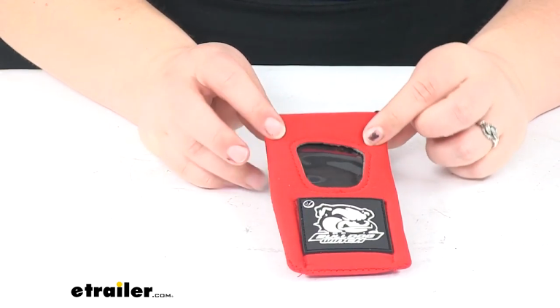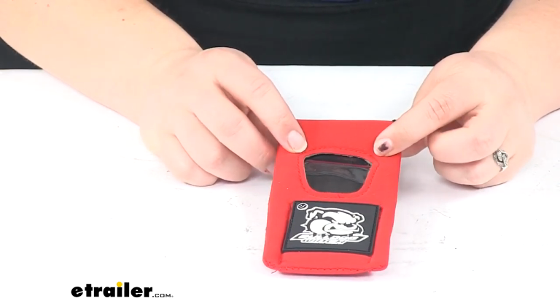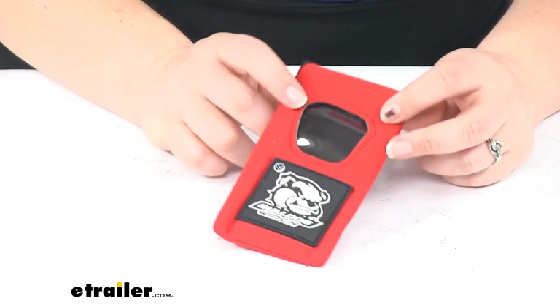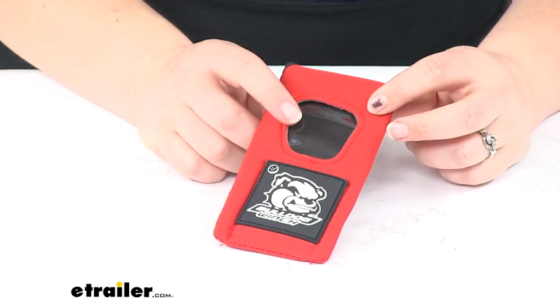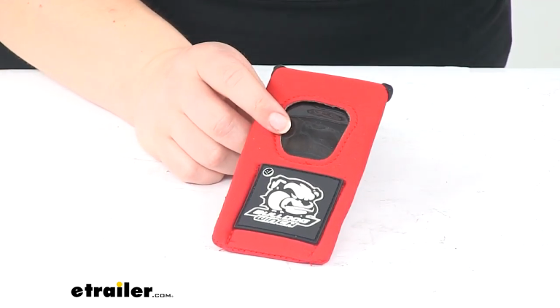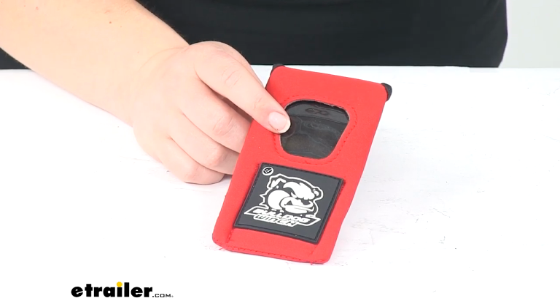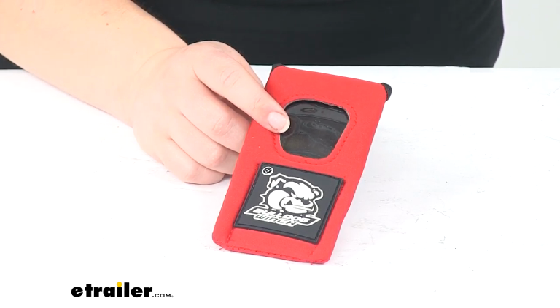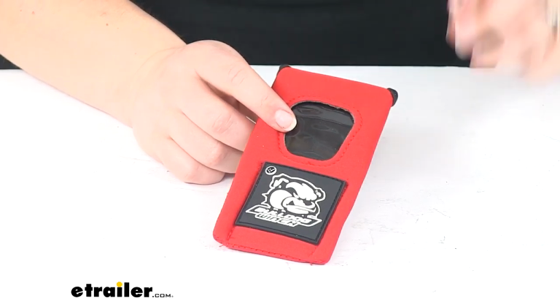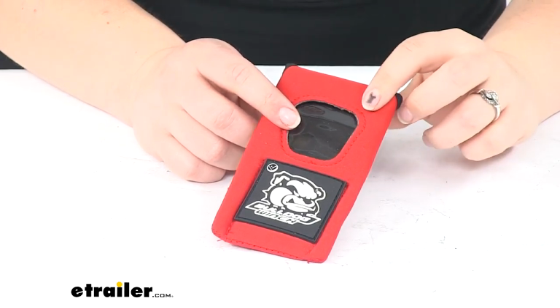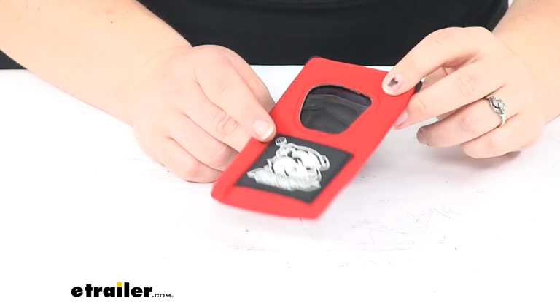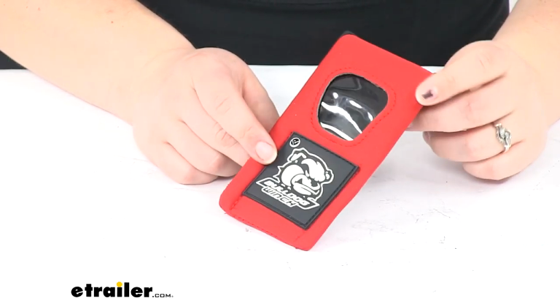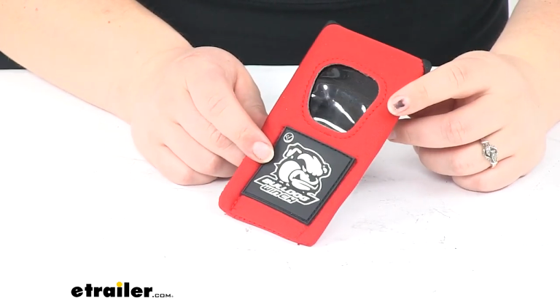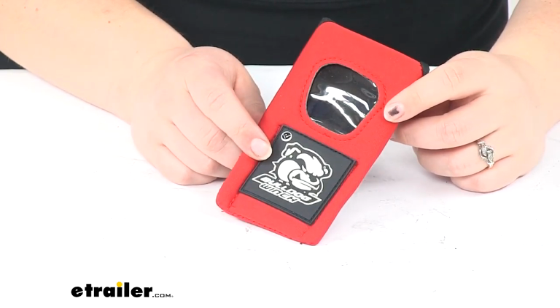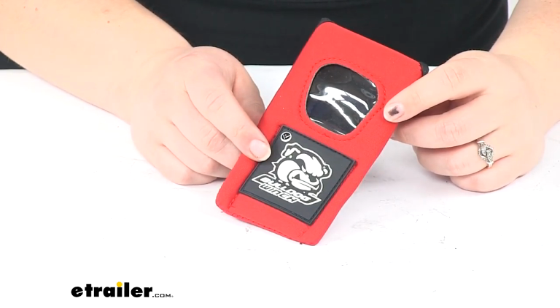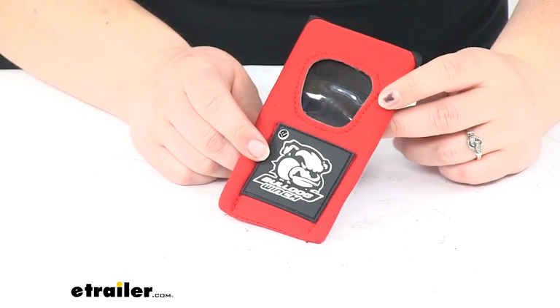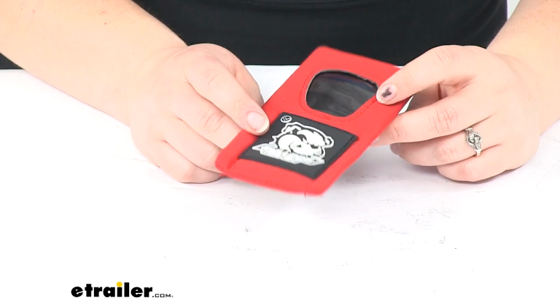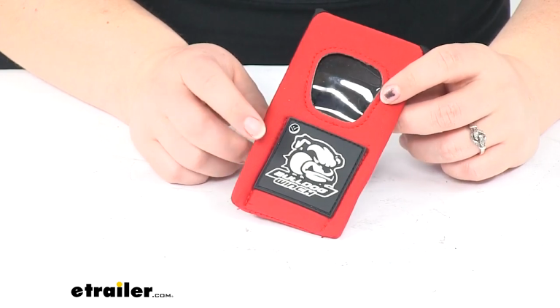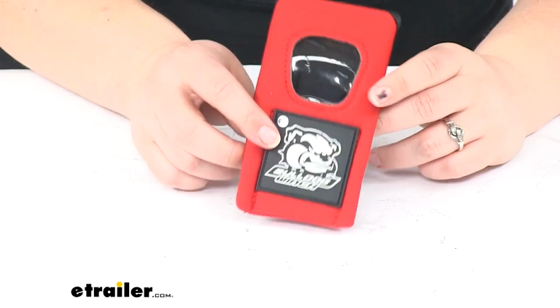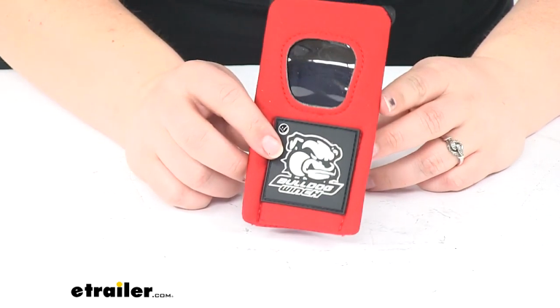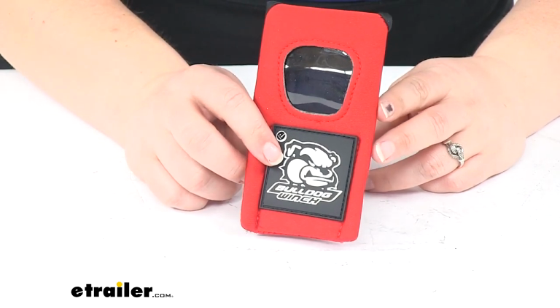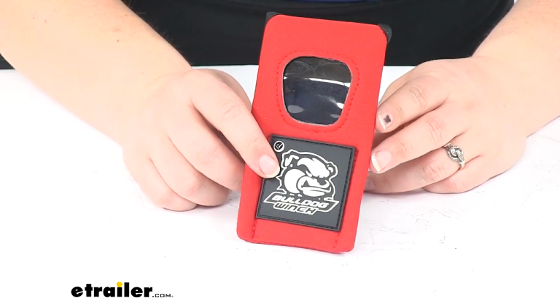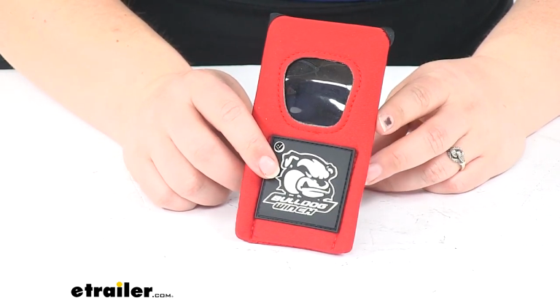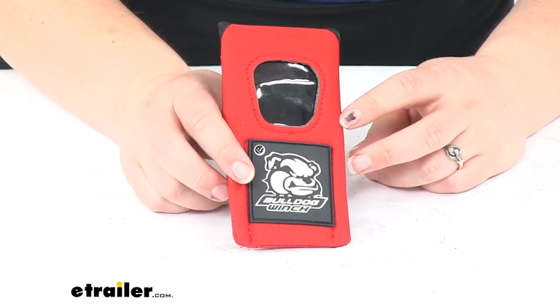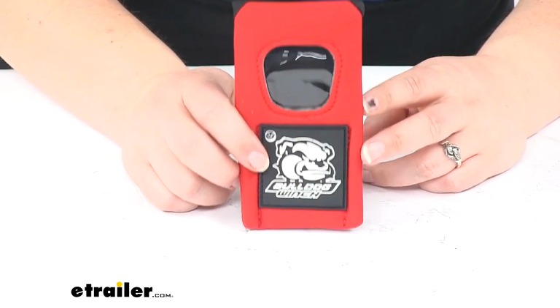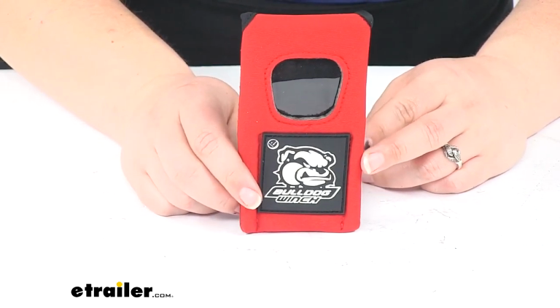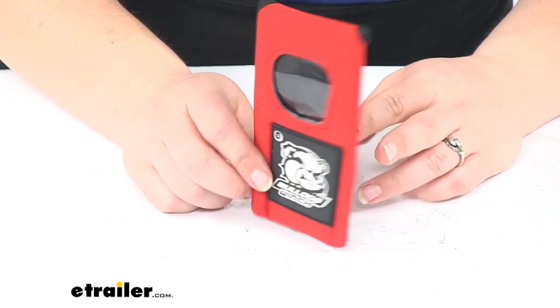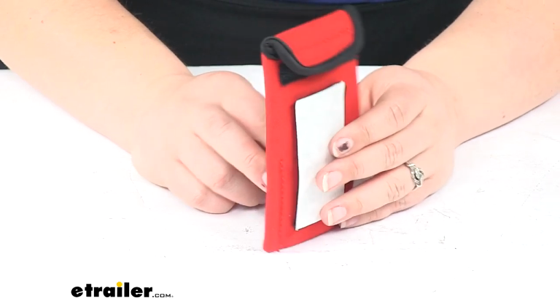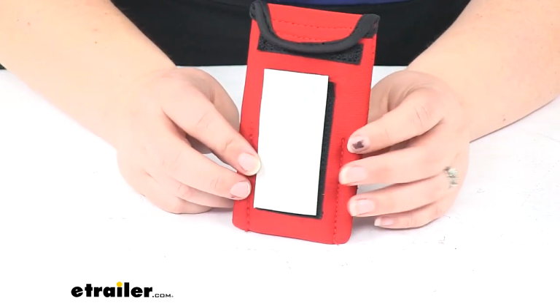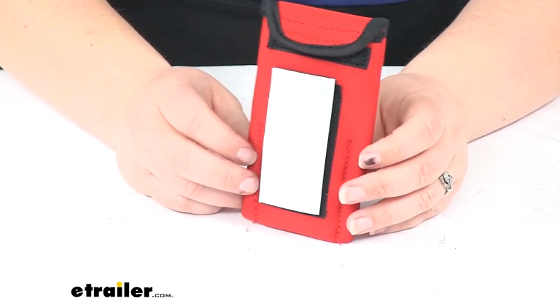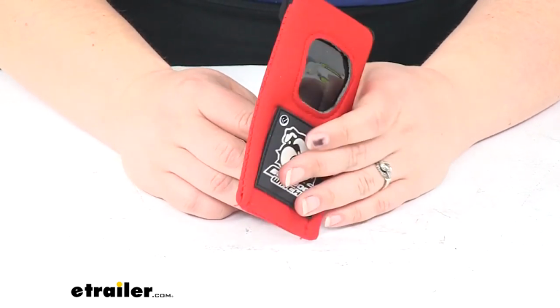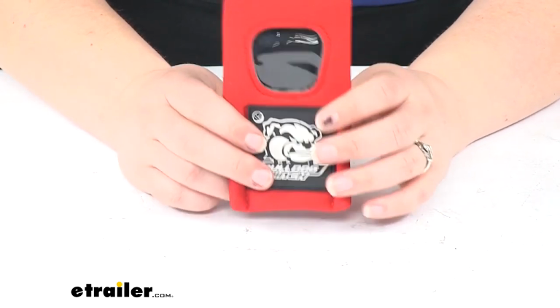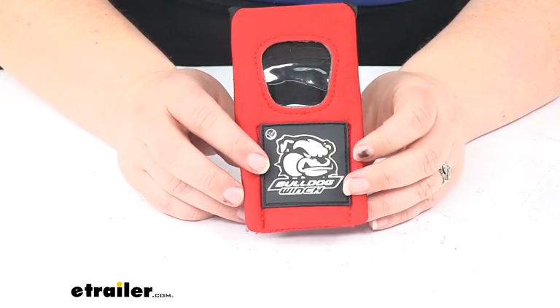If you need to pick up a replacement for the wireless controller itself, we also have that available here at etrailer.com. That part number is BDW-20156. That's going to do it for a look at the Bulldog Winch Cover Holder for Wireless Controller.